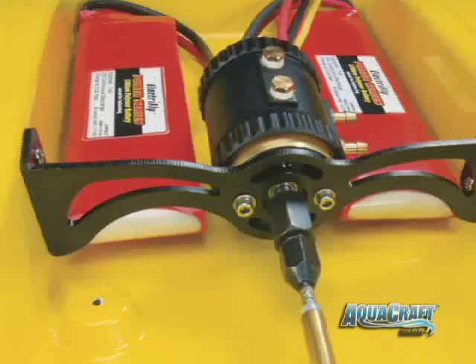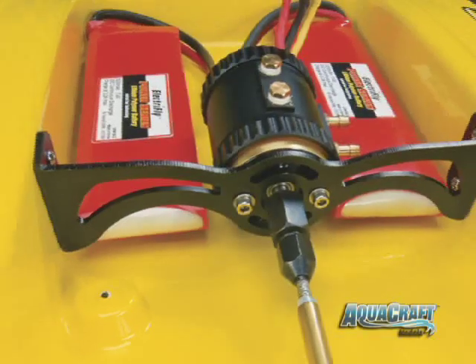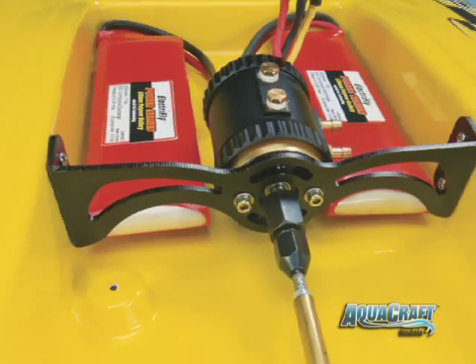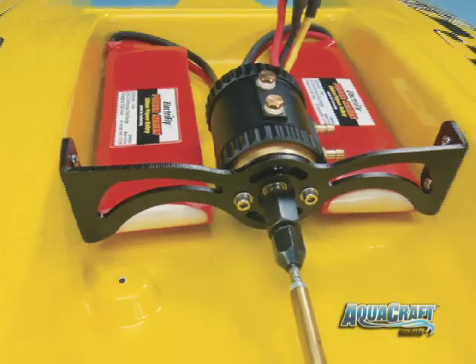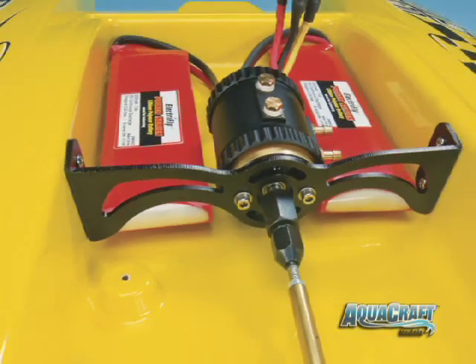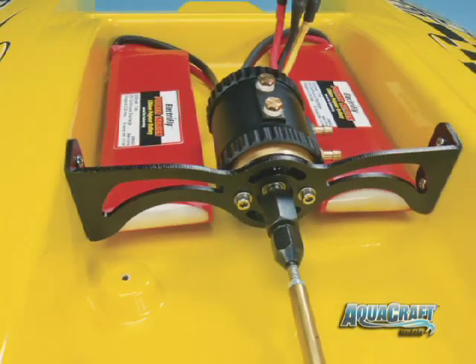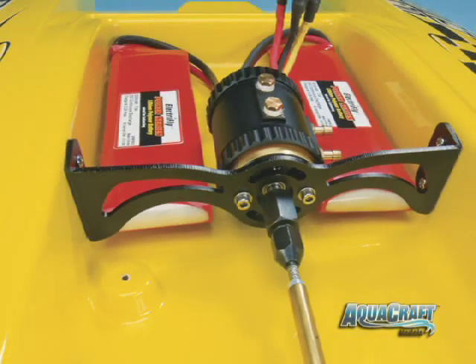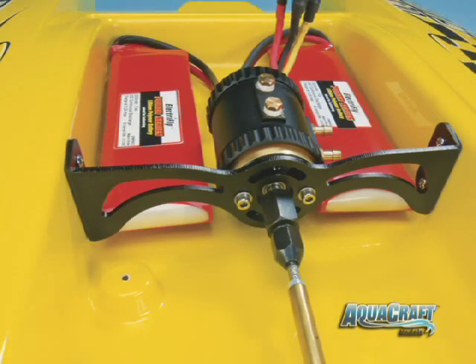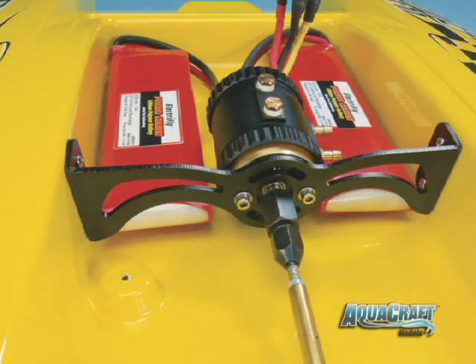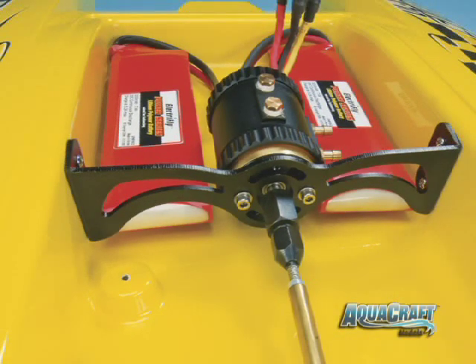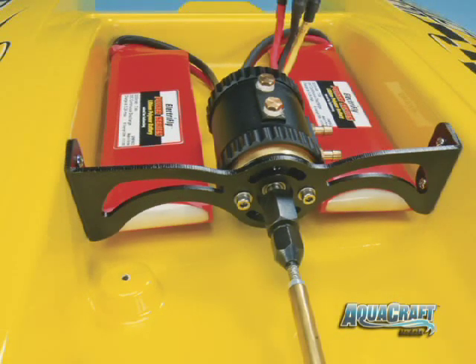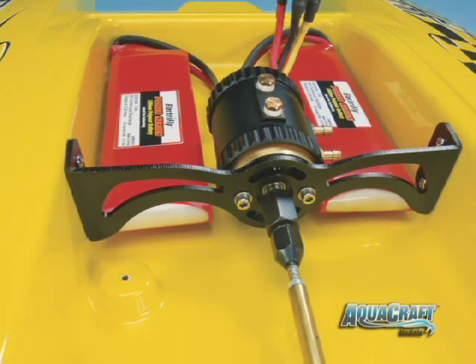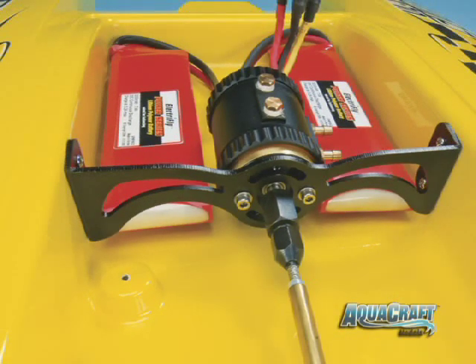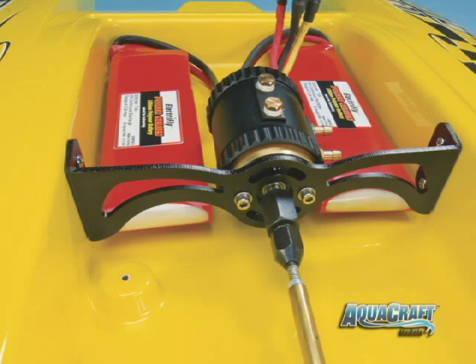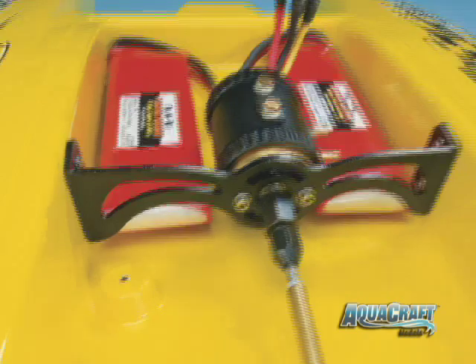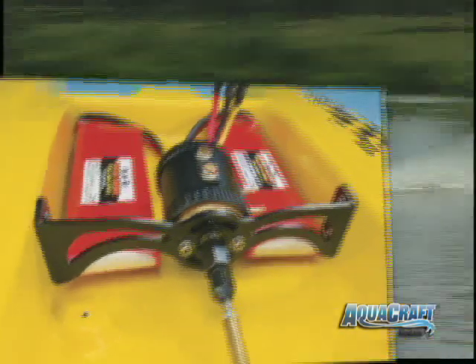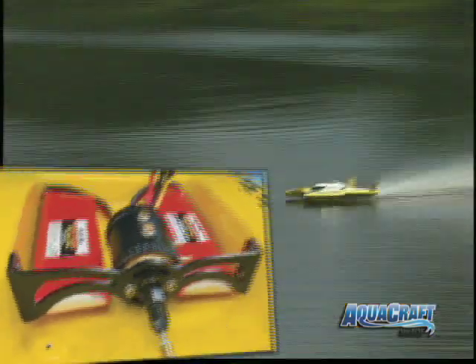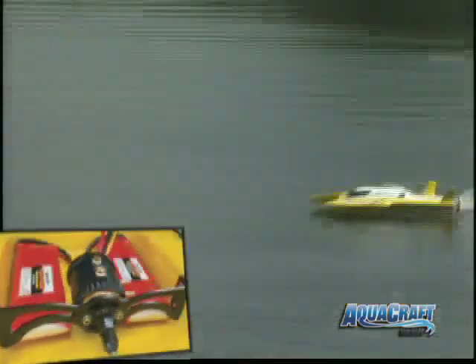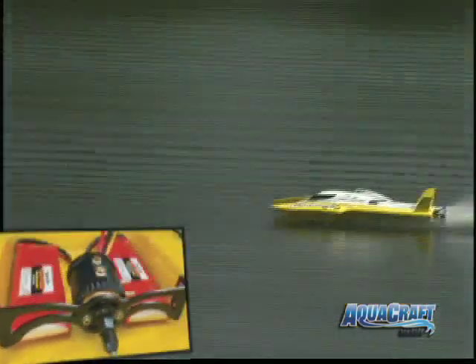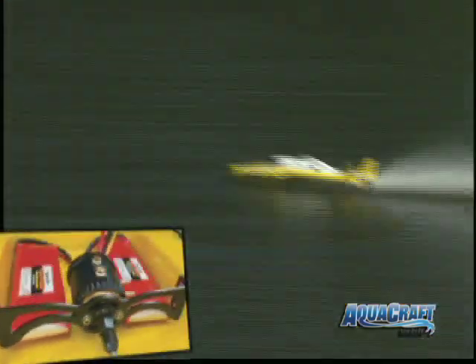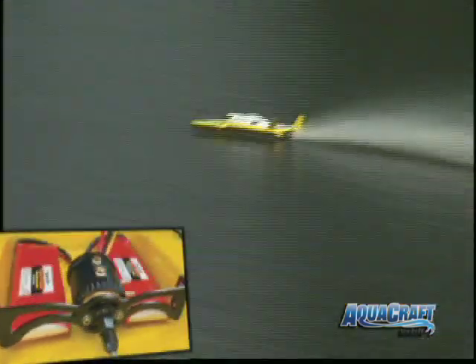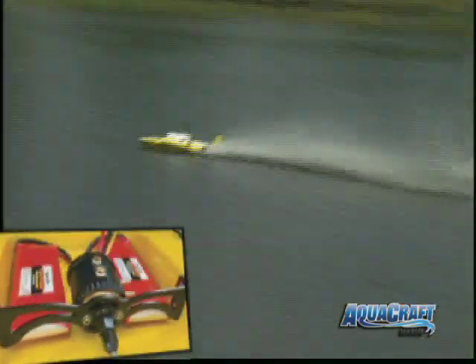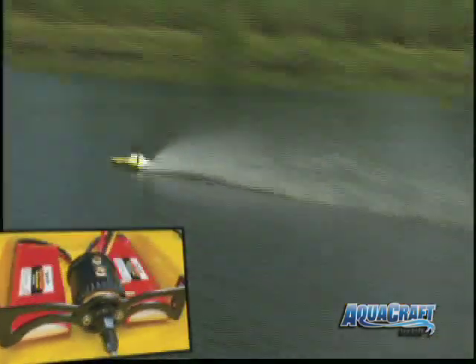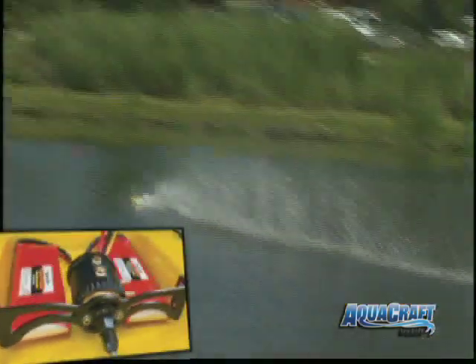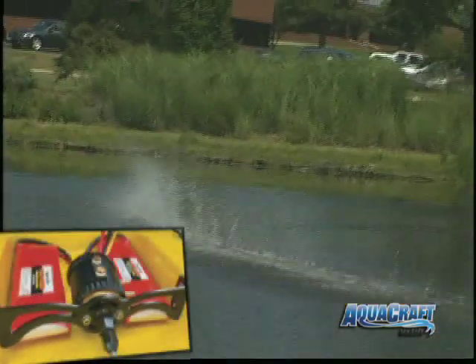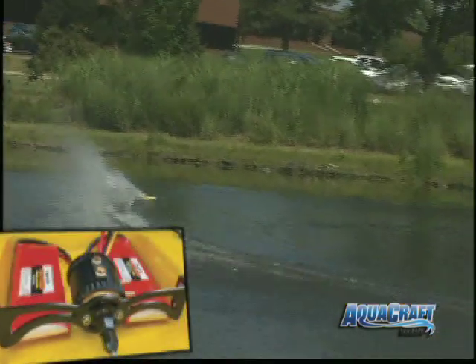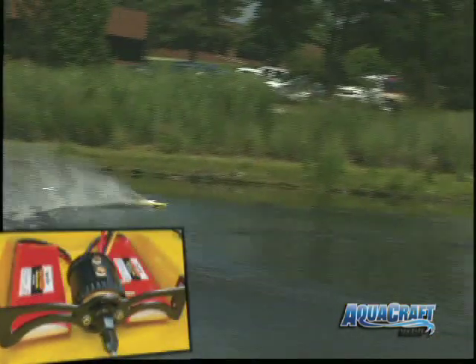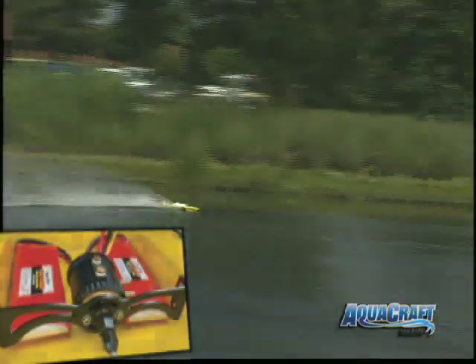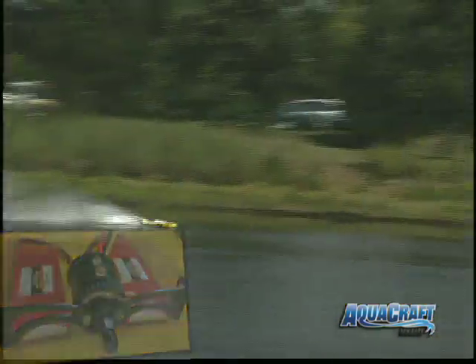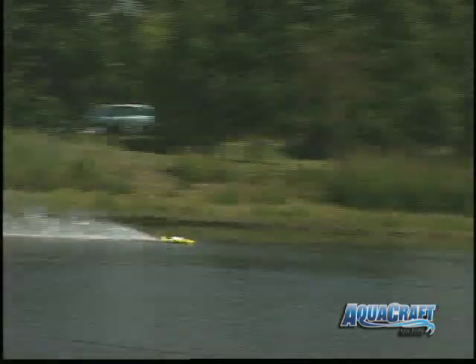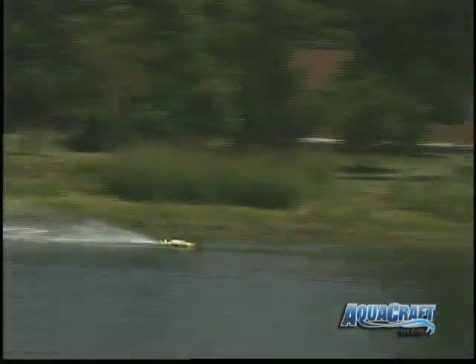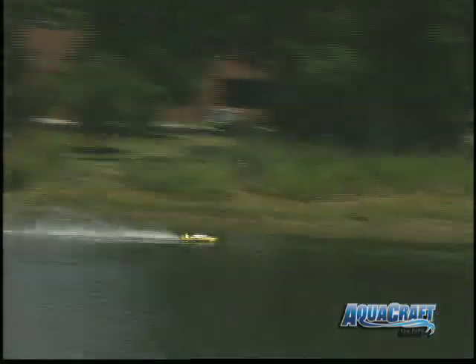The six pole brushless motor is virtually maintenance free, extremely efficient, and best of all, powerful. It's factory installed and comes with a custom water cooled jacket that's an all new design.